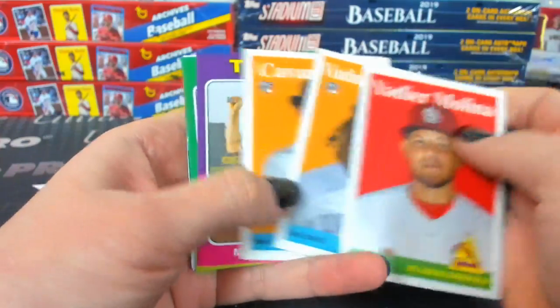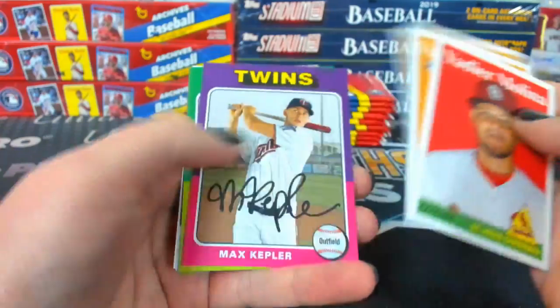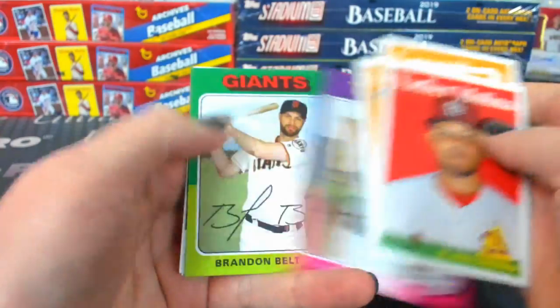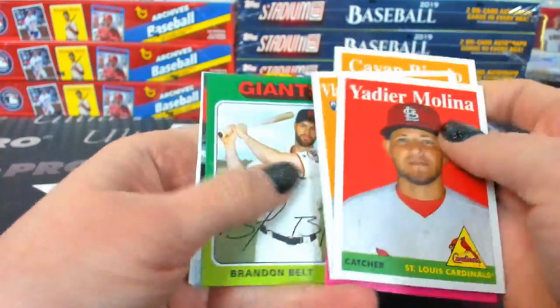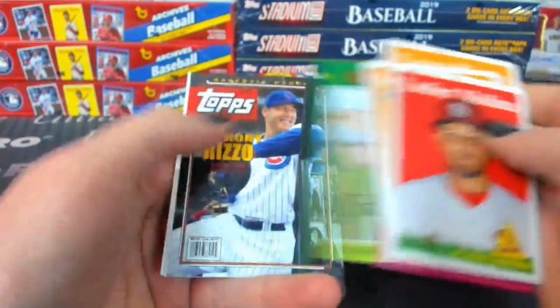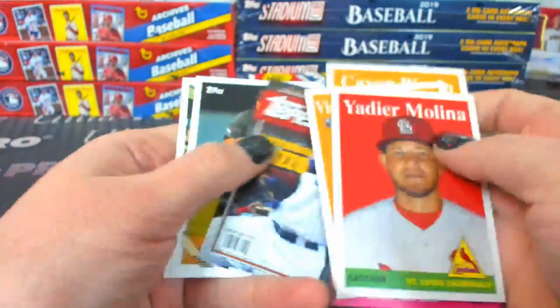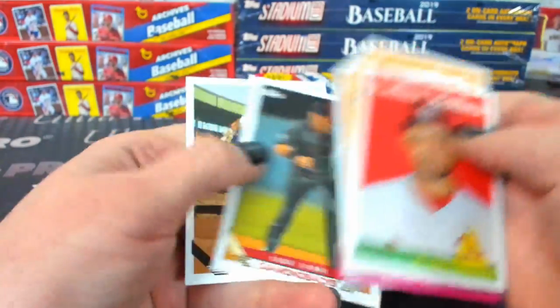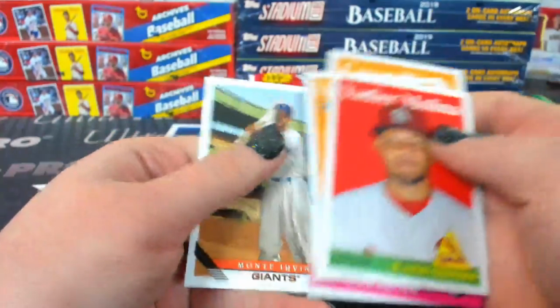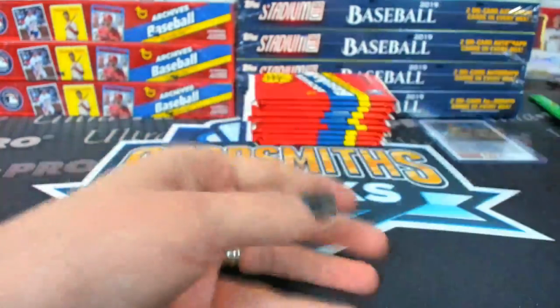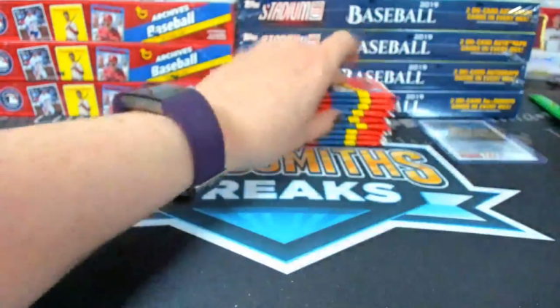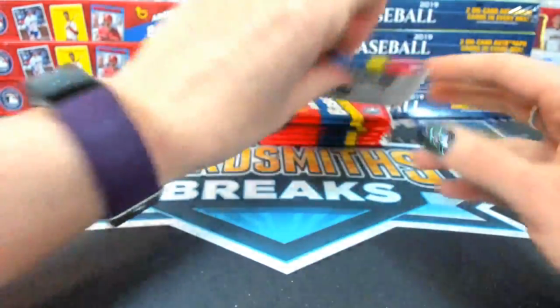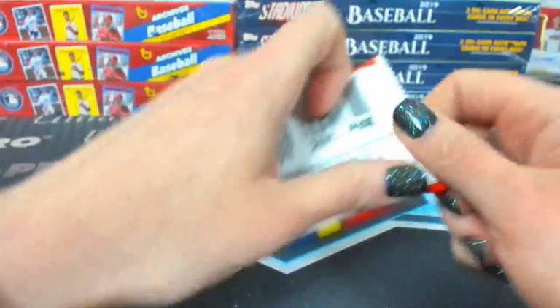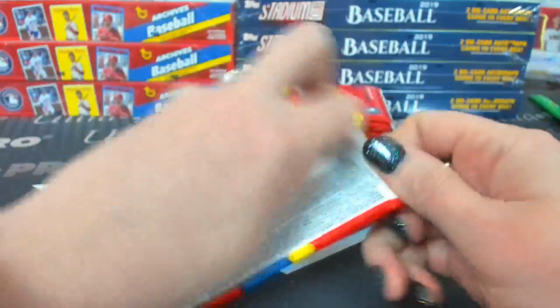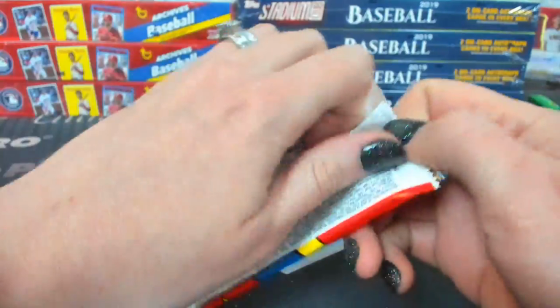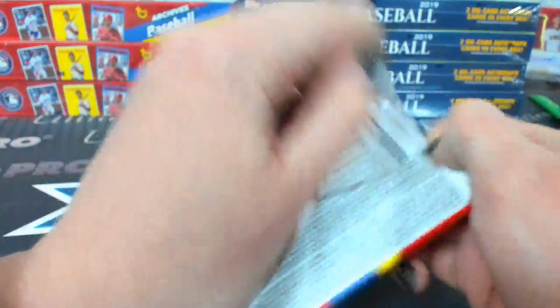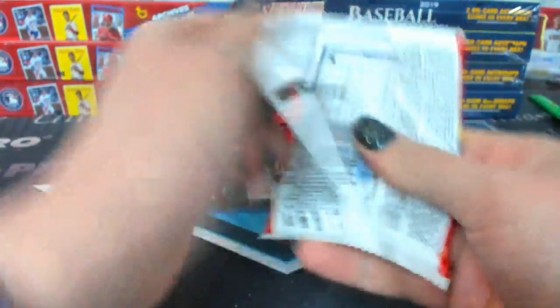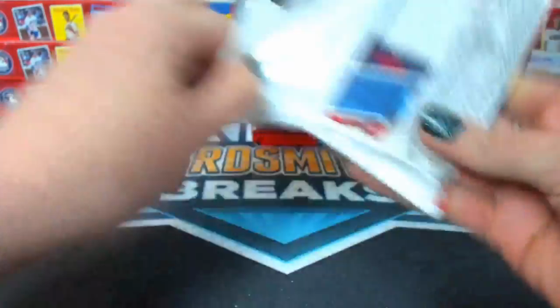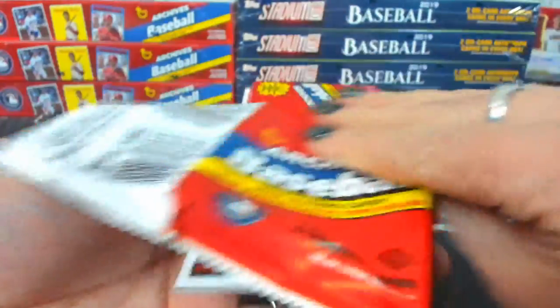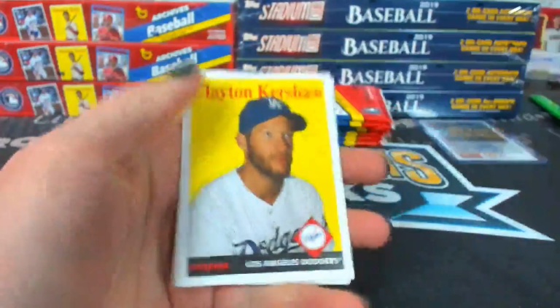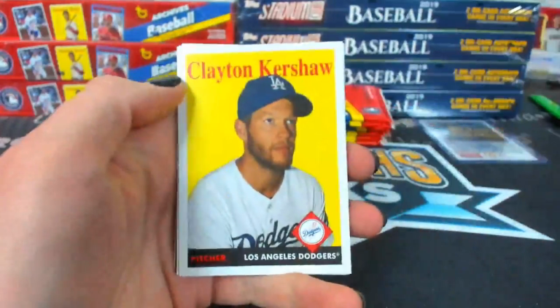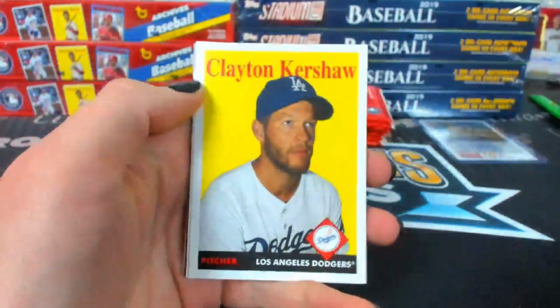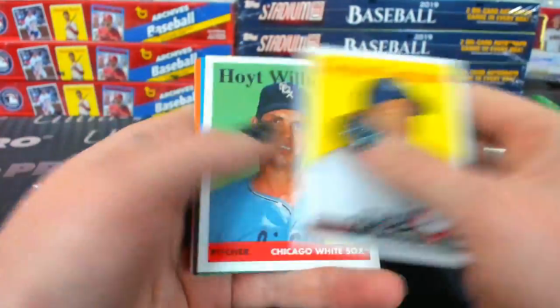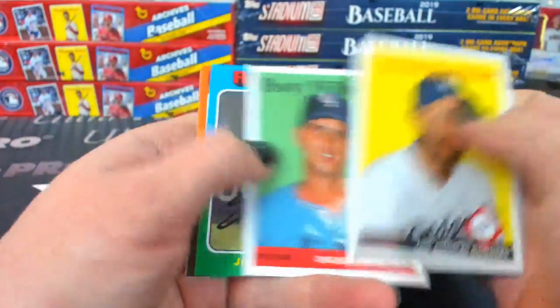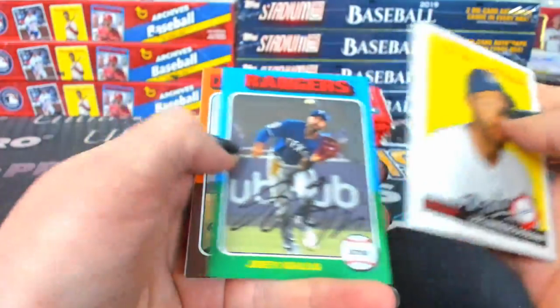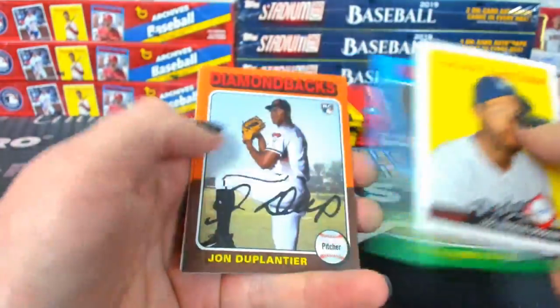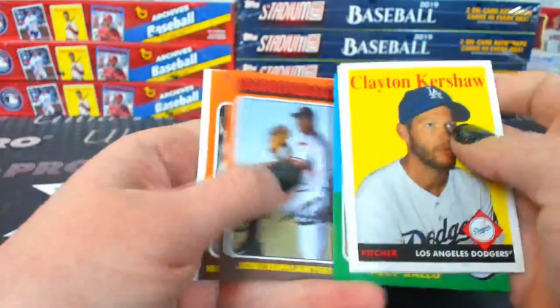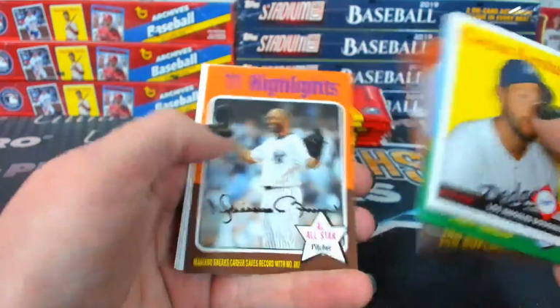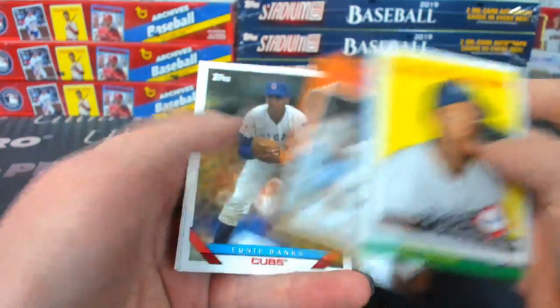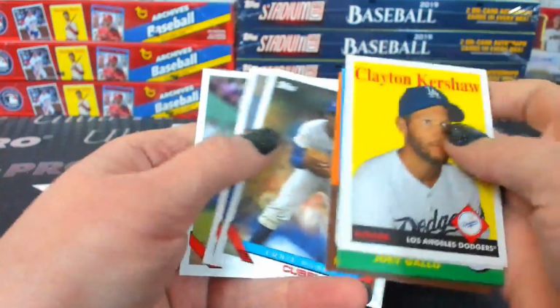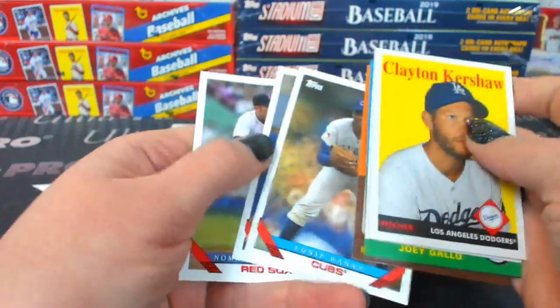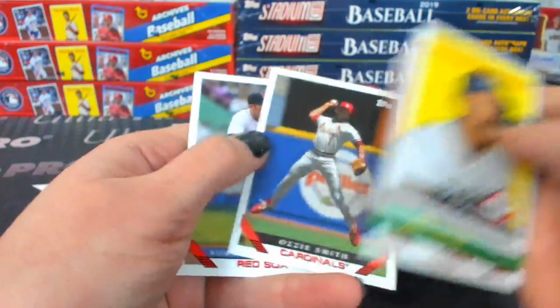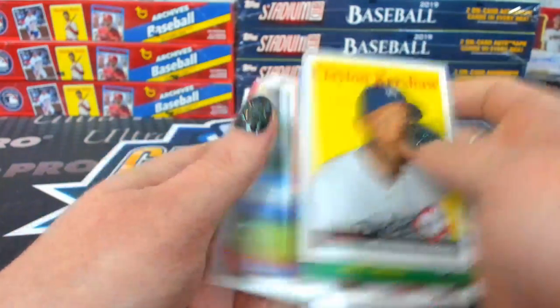Black autograph. Vlad, rookie. Get all those rookies pulled out. Make sure those get sent.